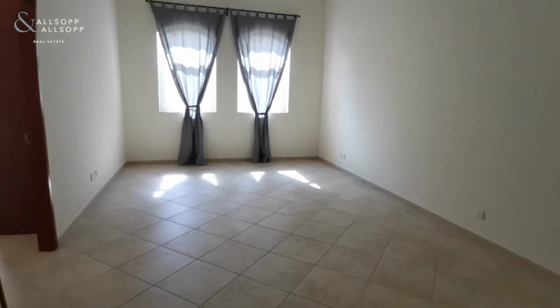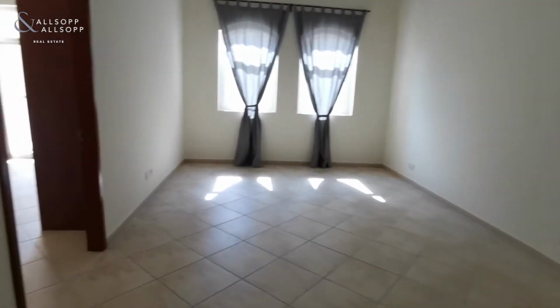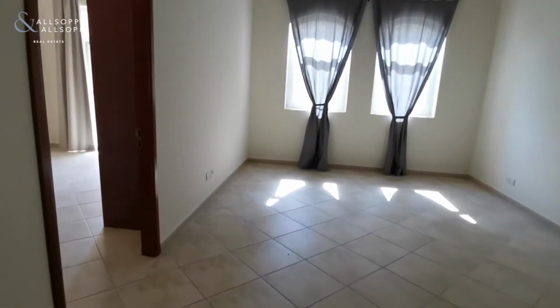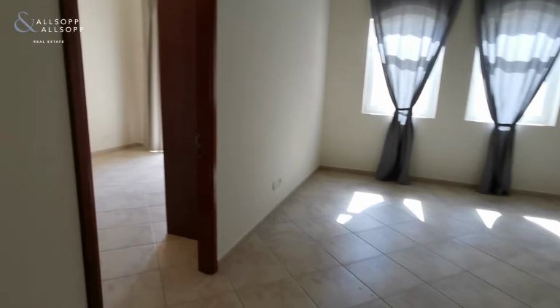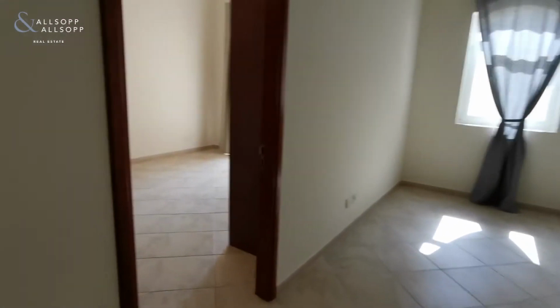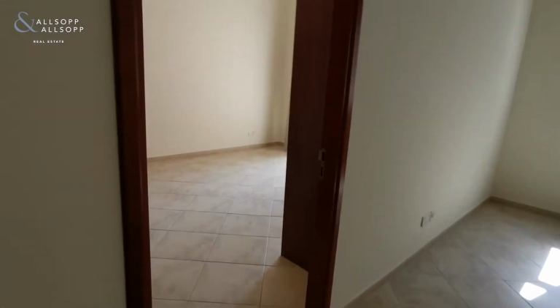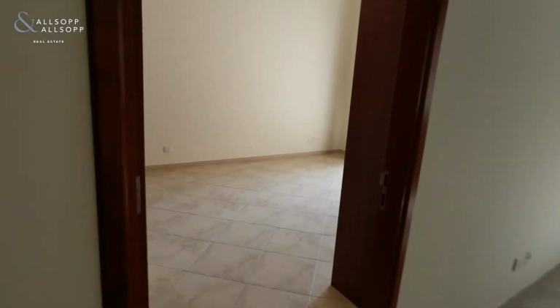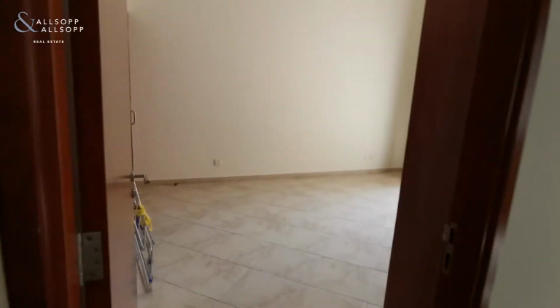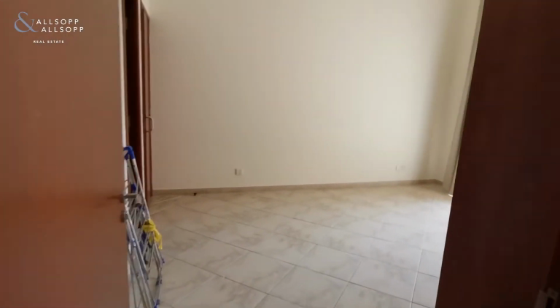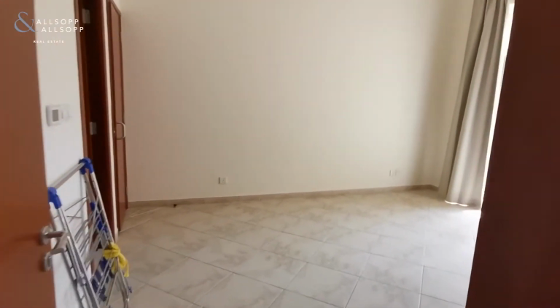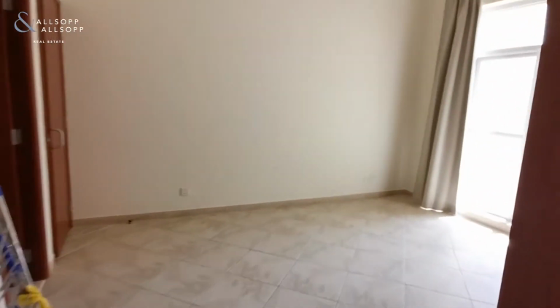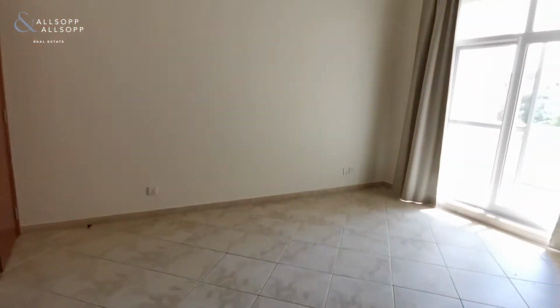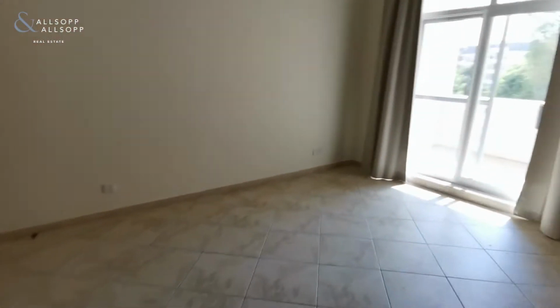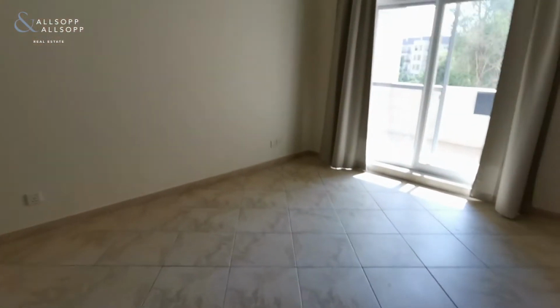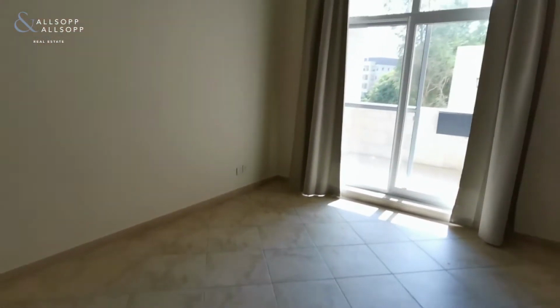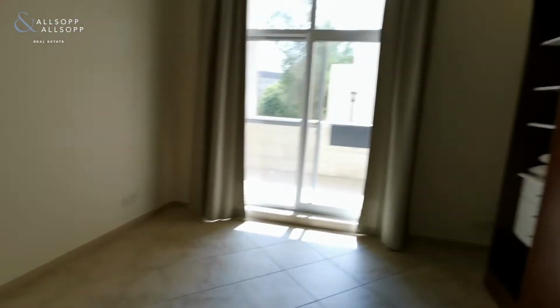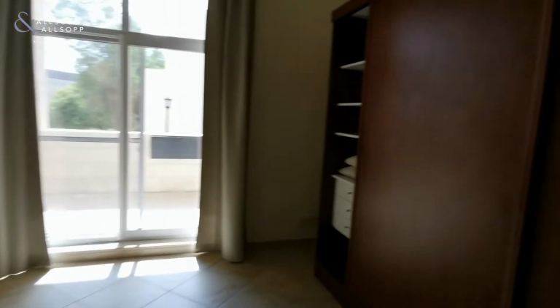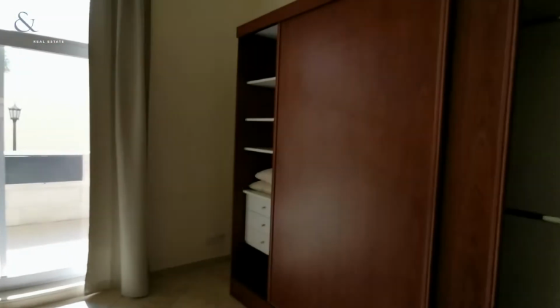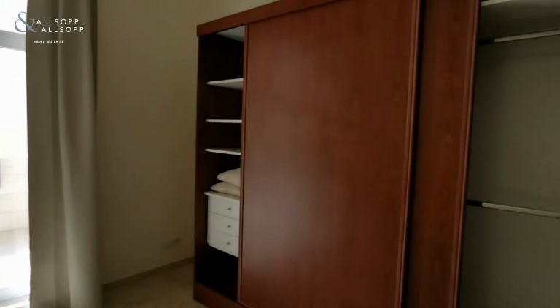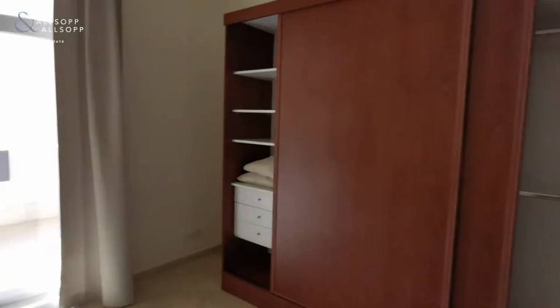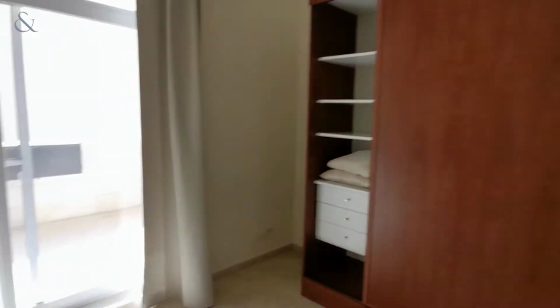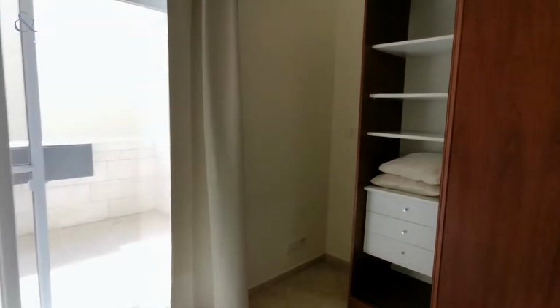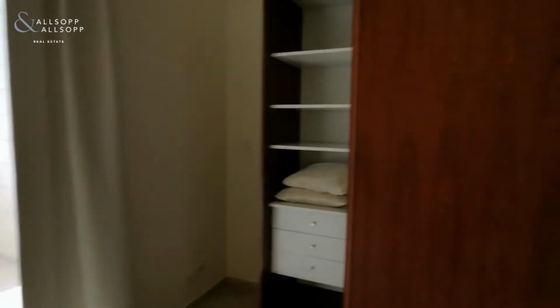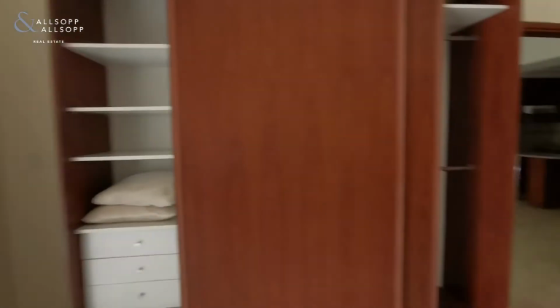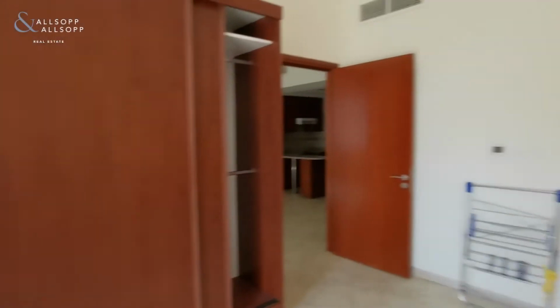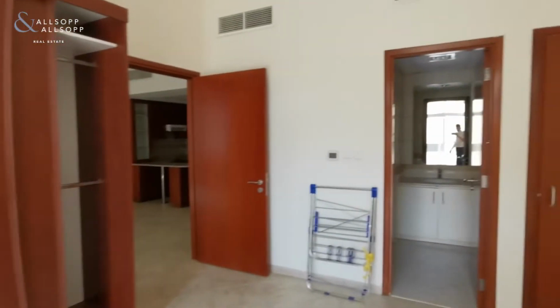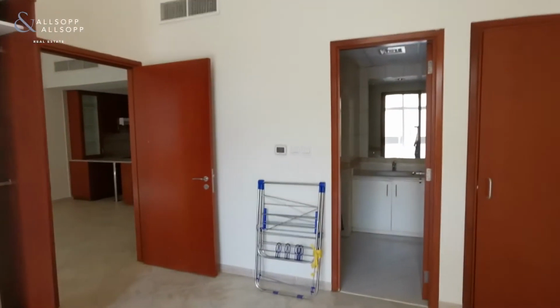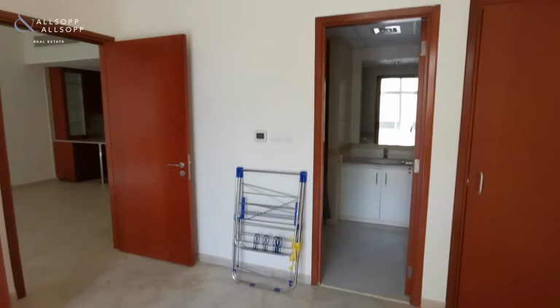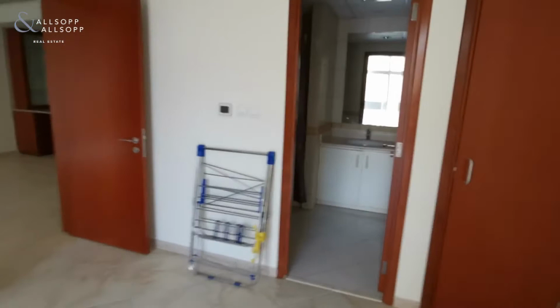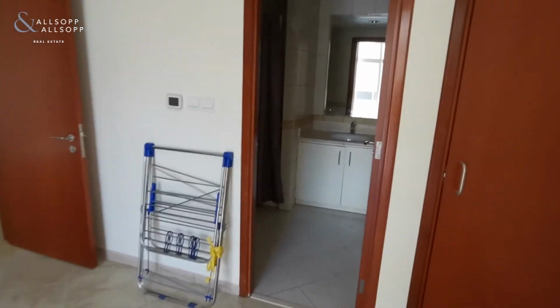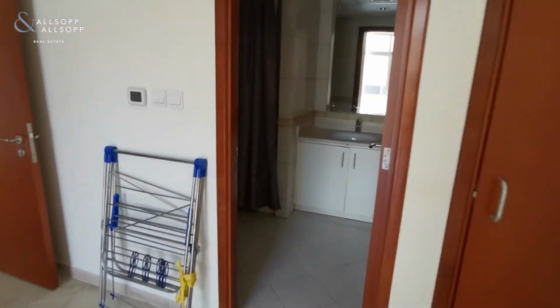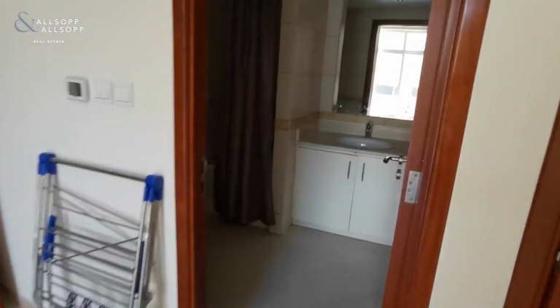Walking around into the bedroom — another good size room here with wardrobes, and also an ensuite as well.